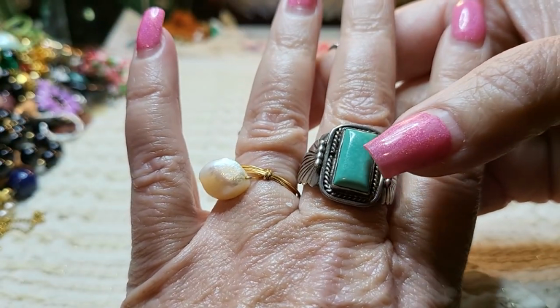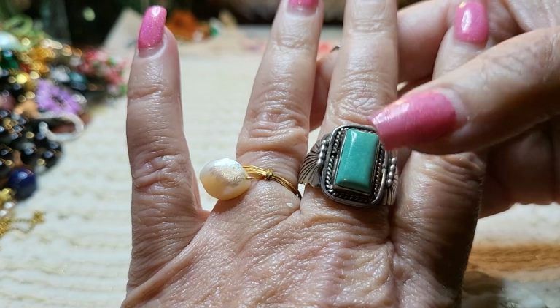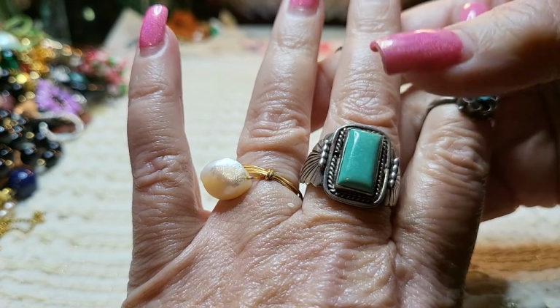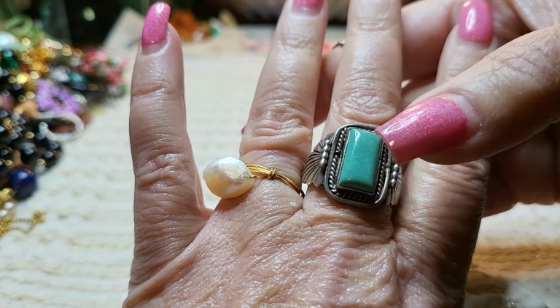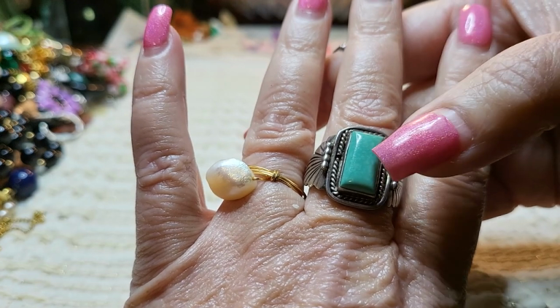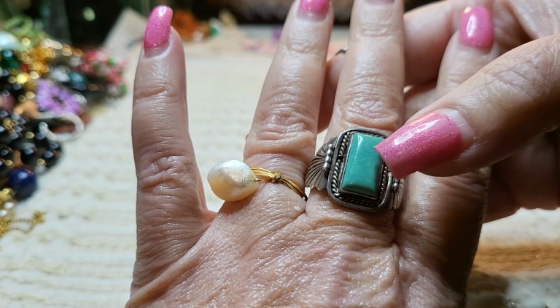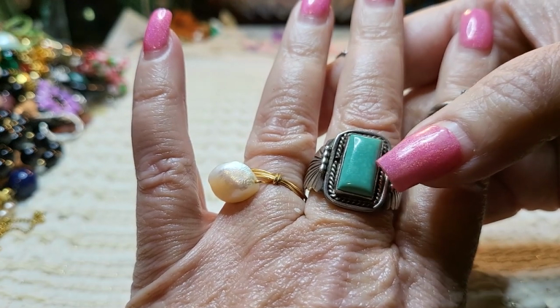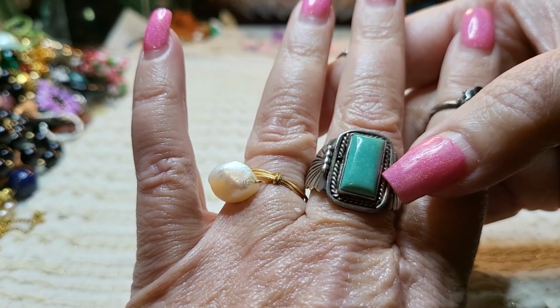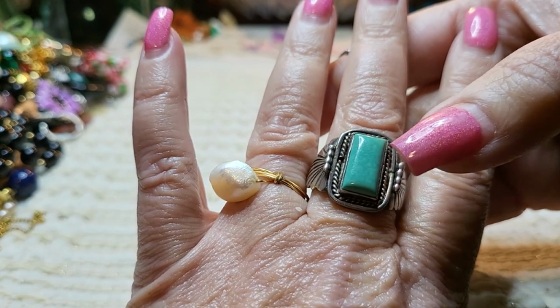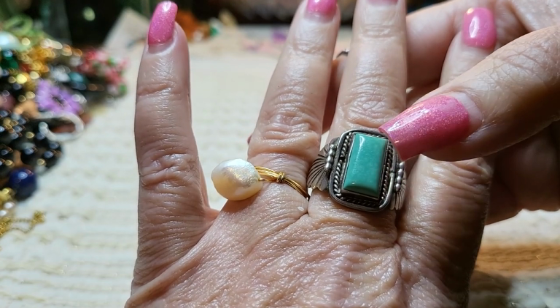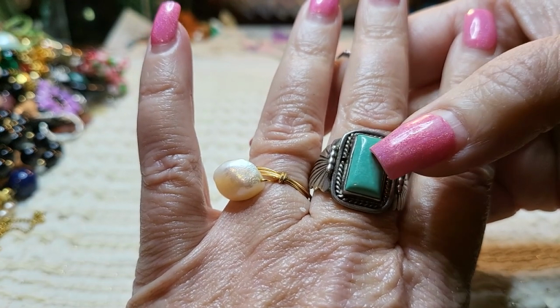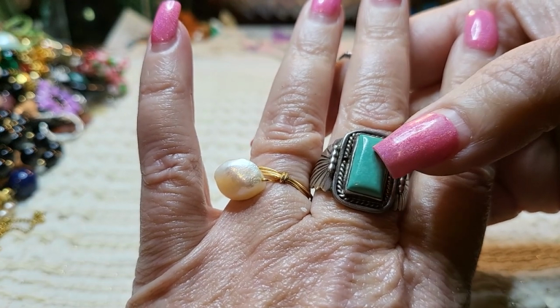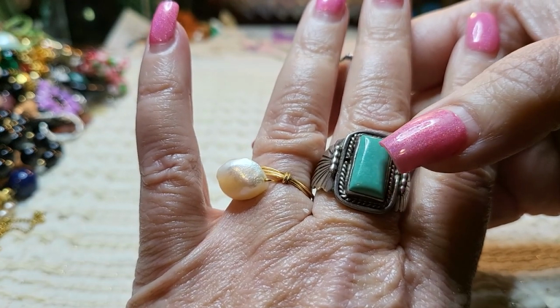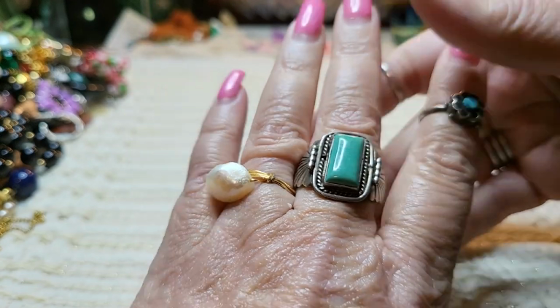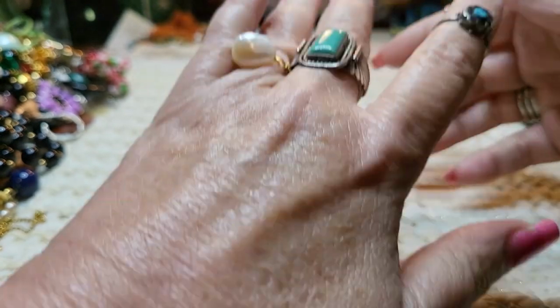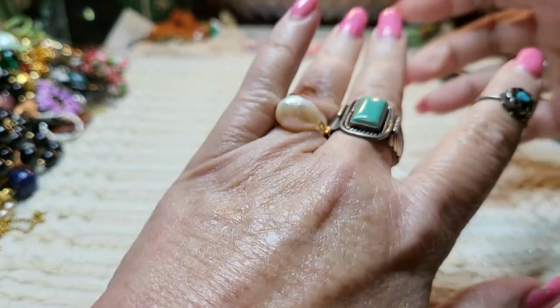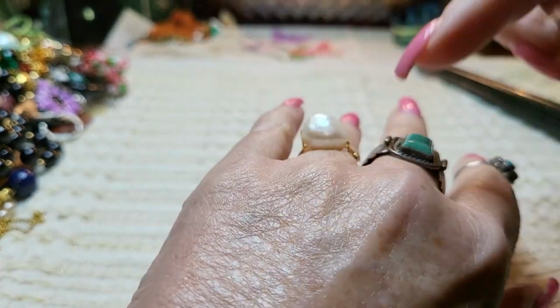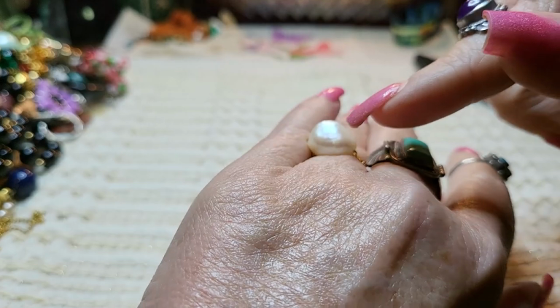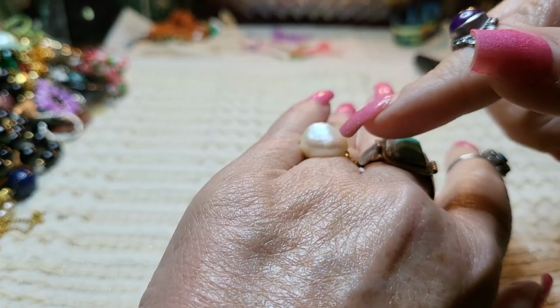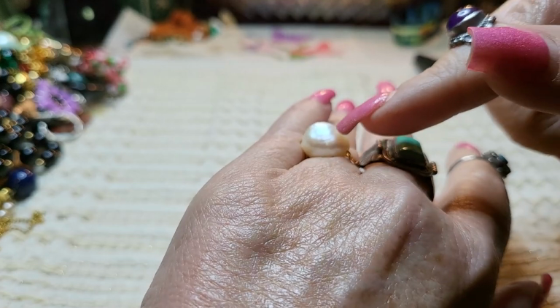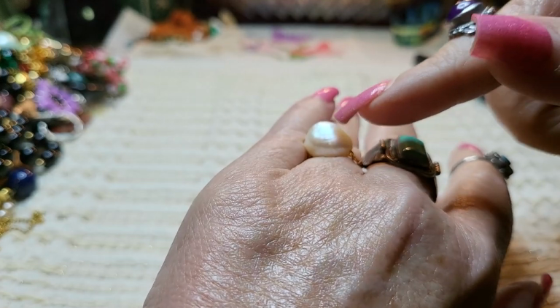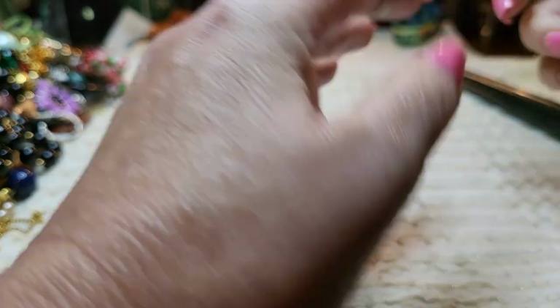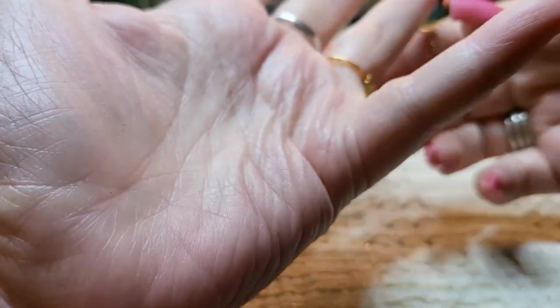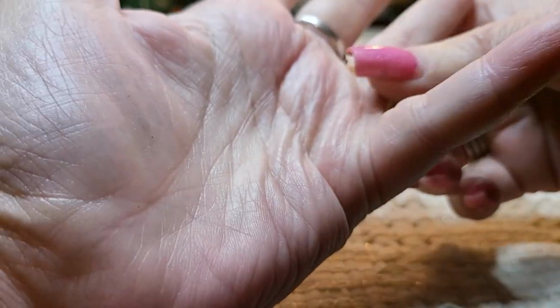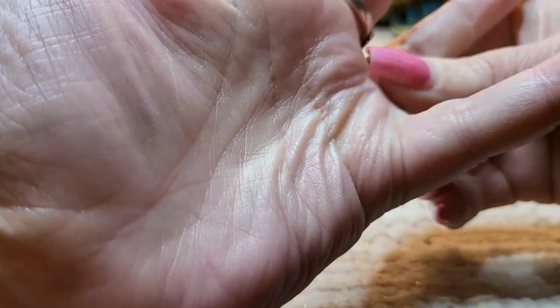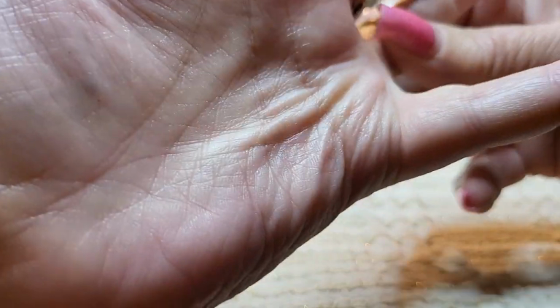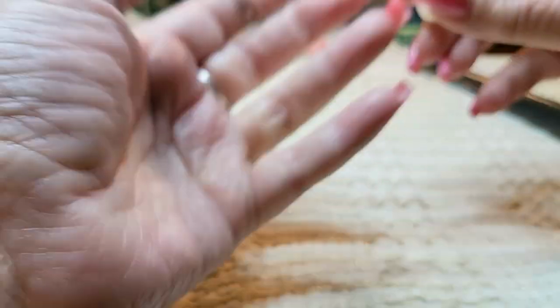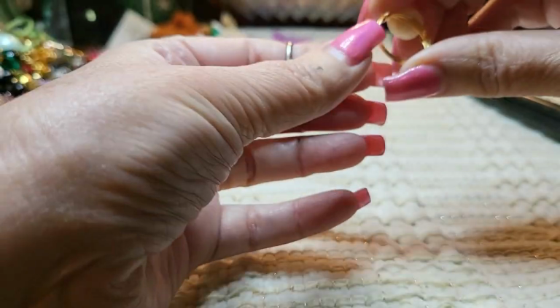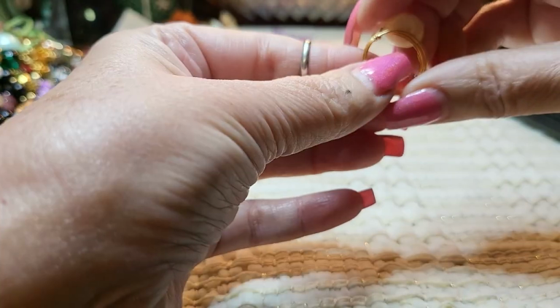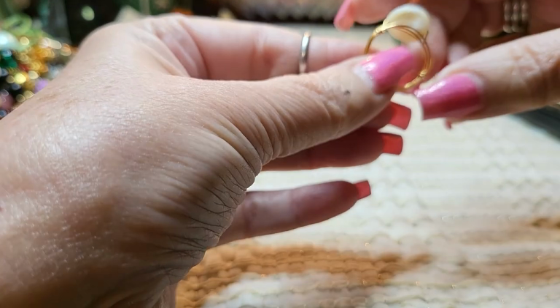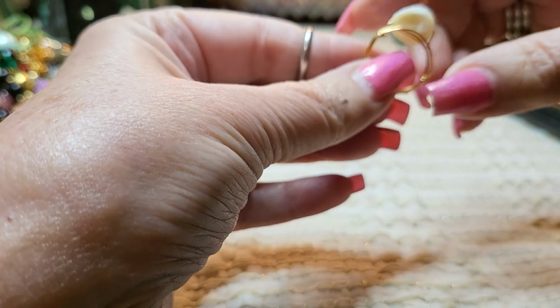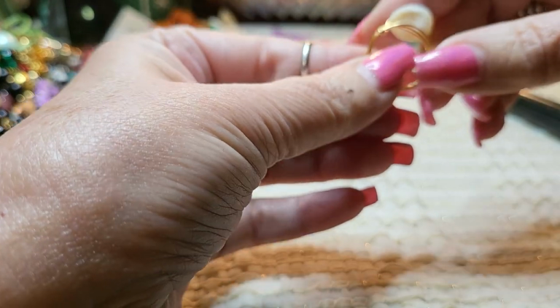That's turquoise, and this one is signed — it's a Native American piece. And then that's a real pearl on a gold tone wire.